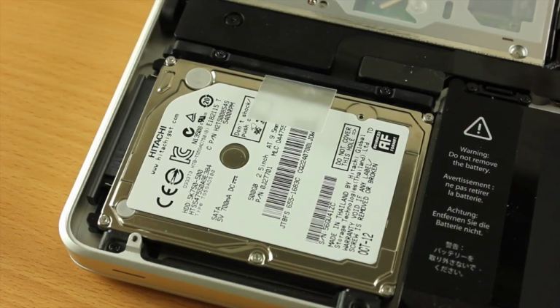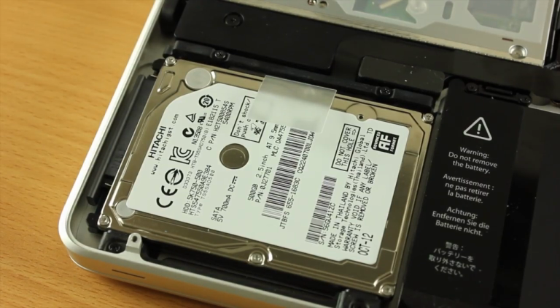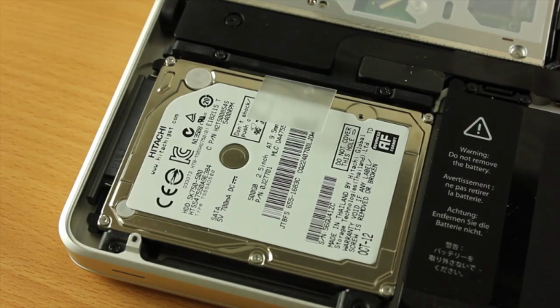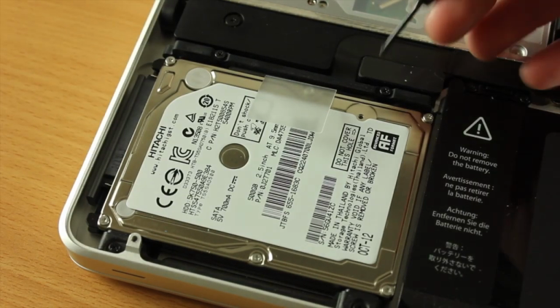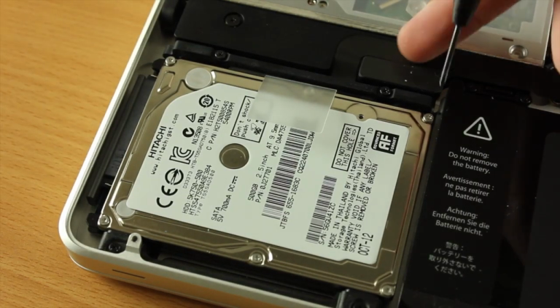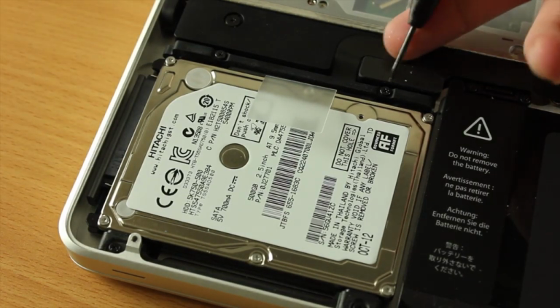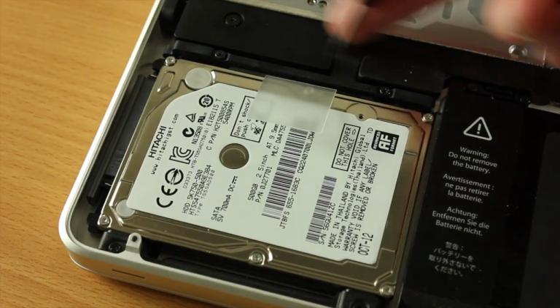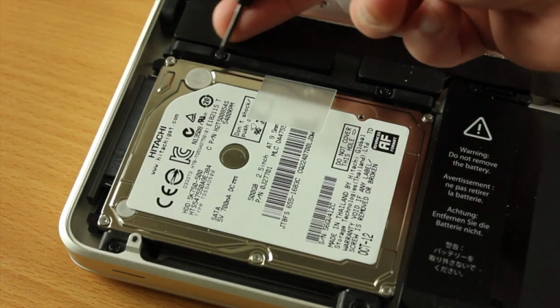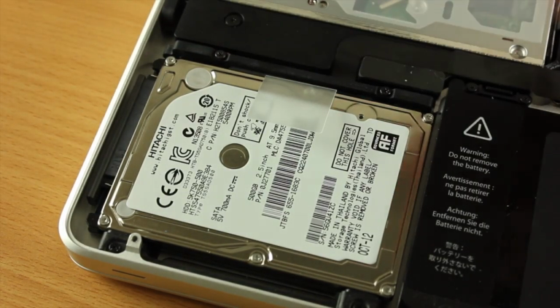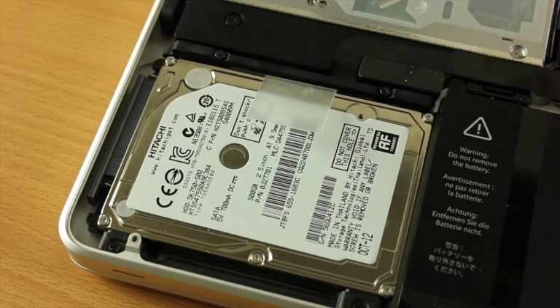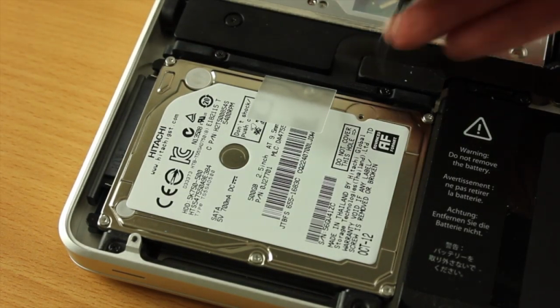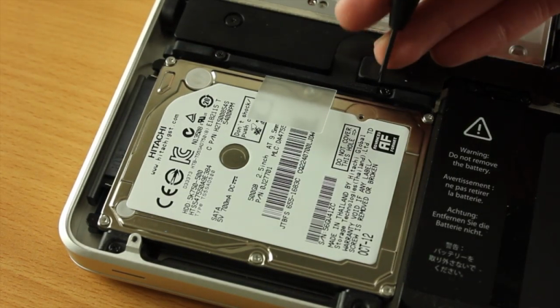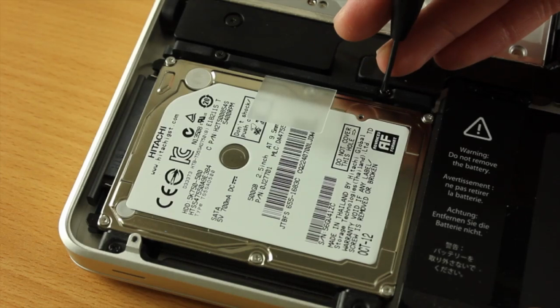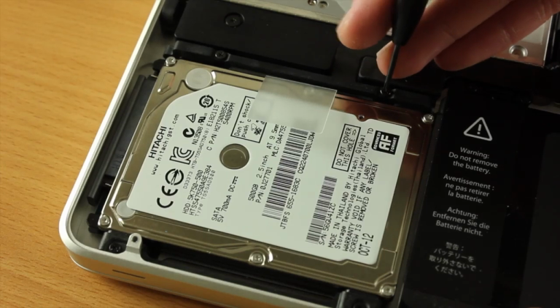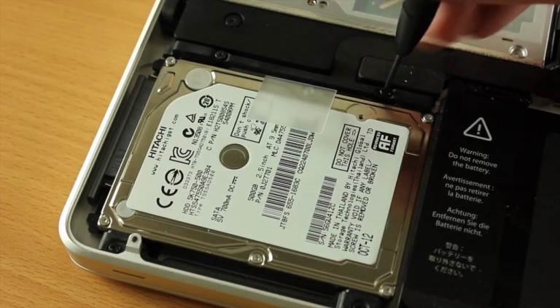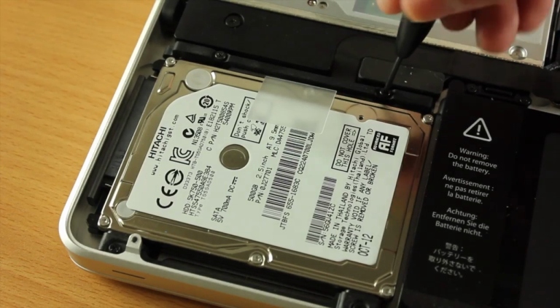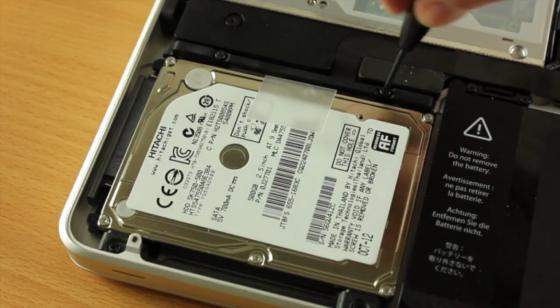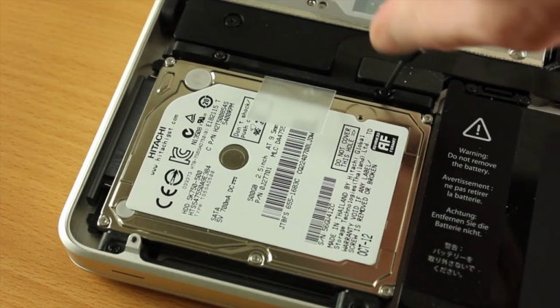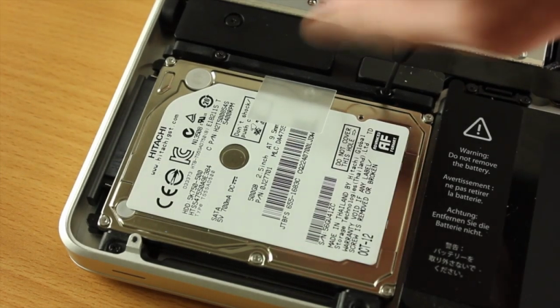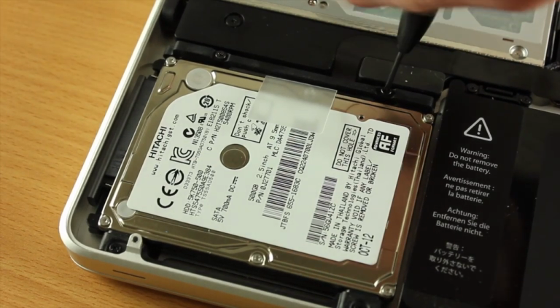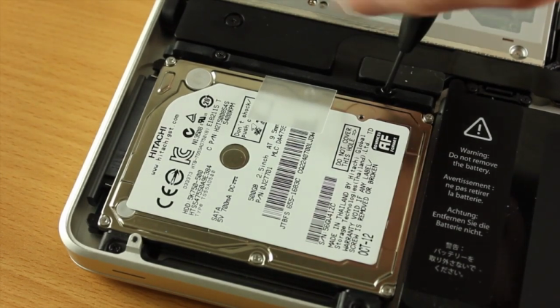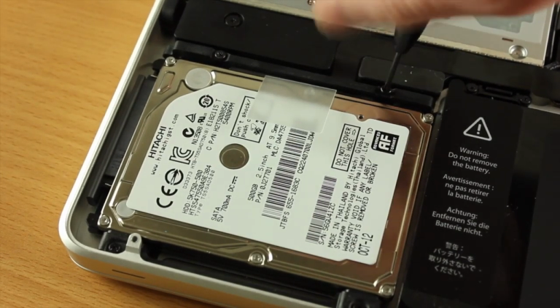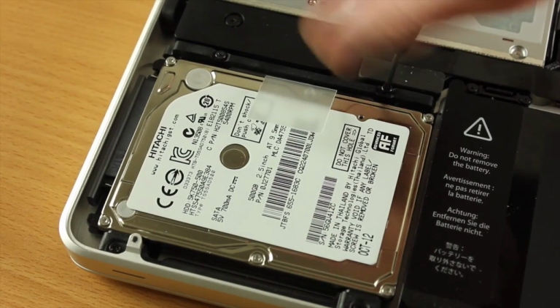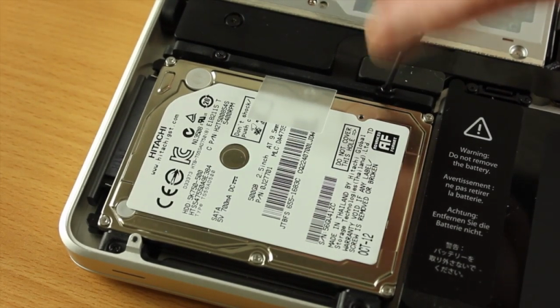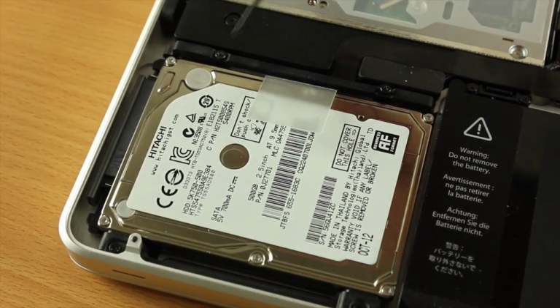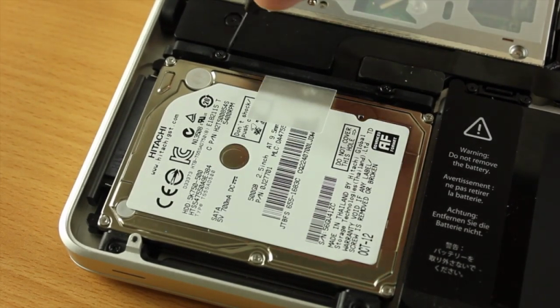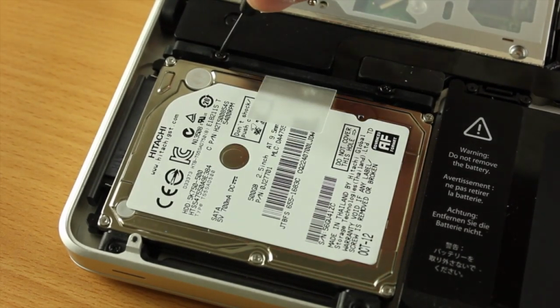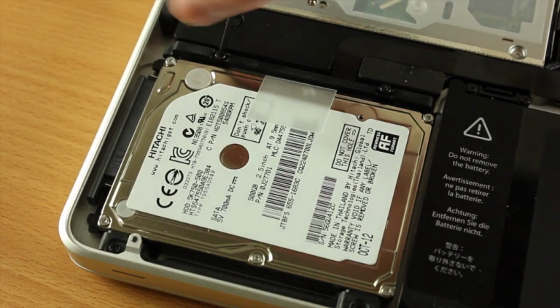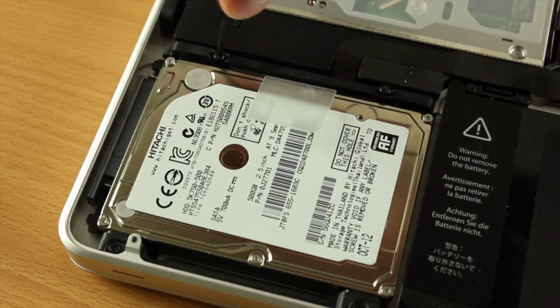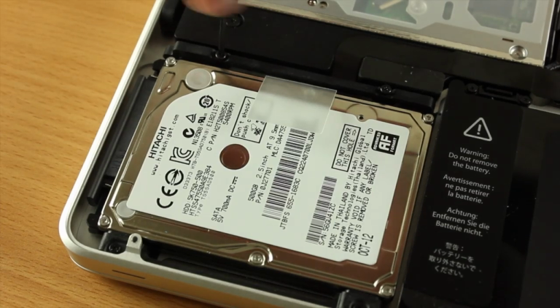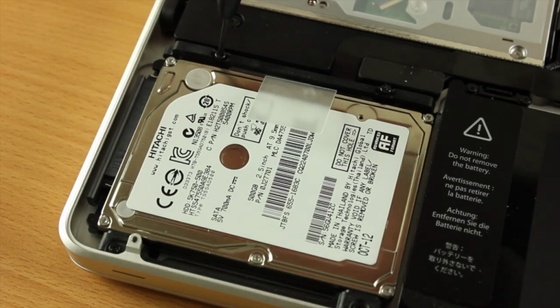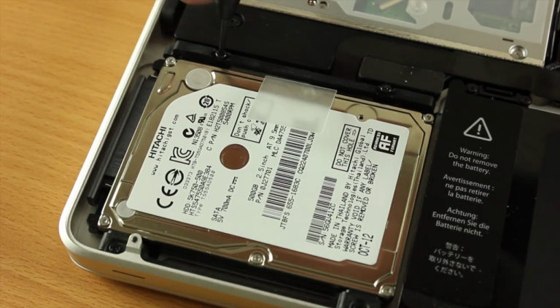Once you've got the bottom off, you can see in the bottom left you have the hard drive itself, and just above there's a plastic black strip. We need to undo the two screws here, and that will then allow us to take the hard drive out.